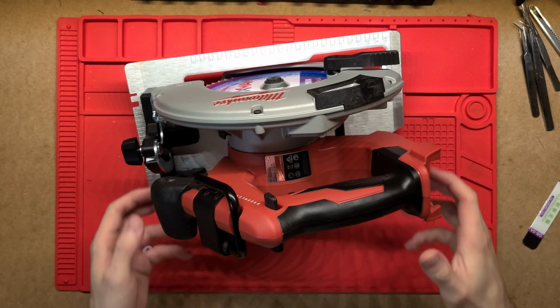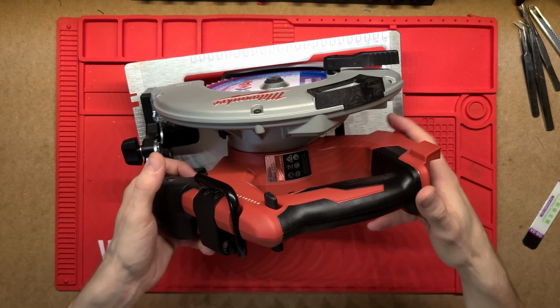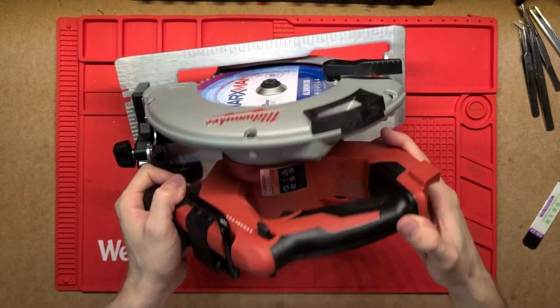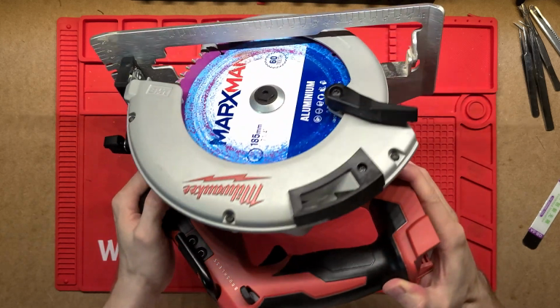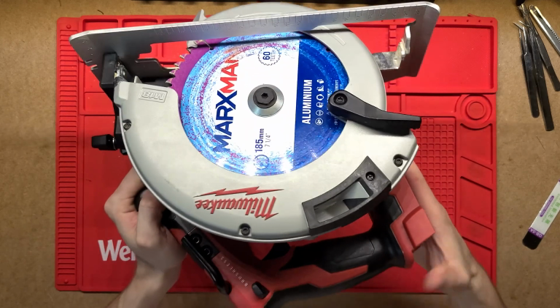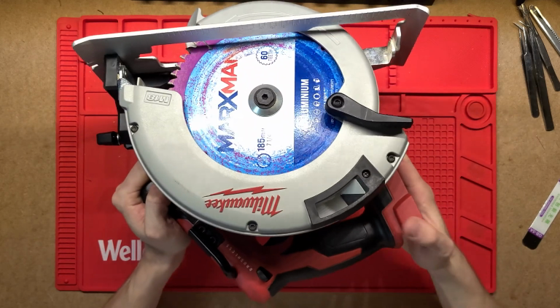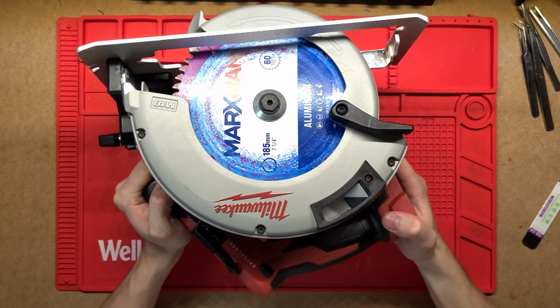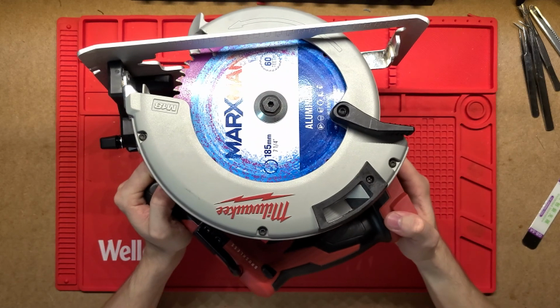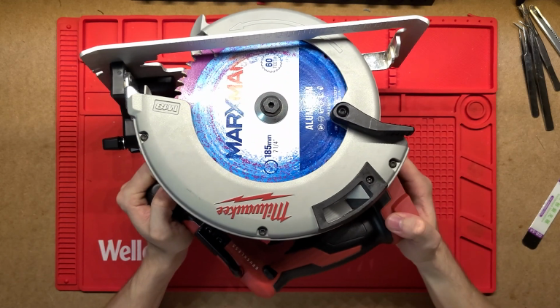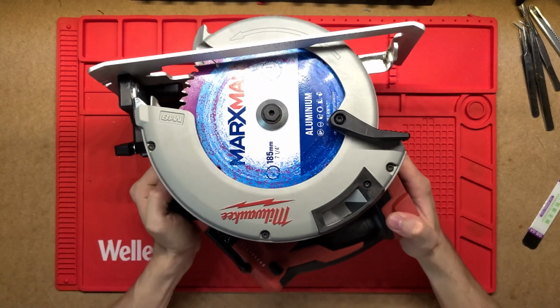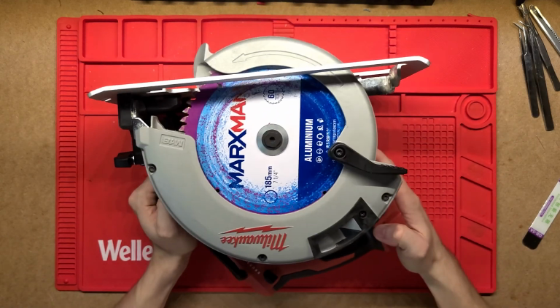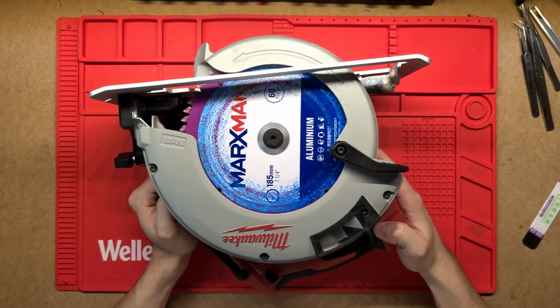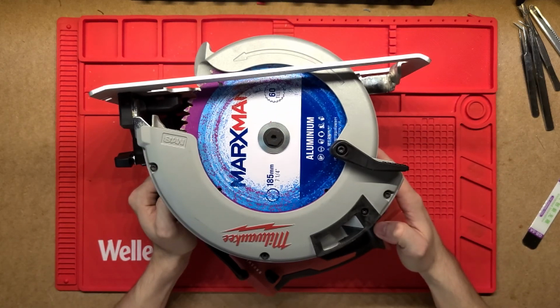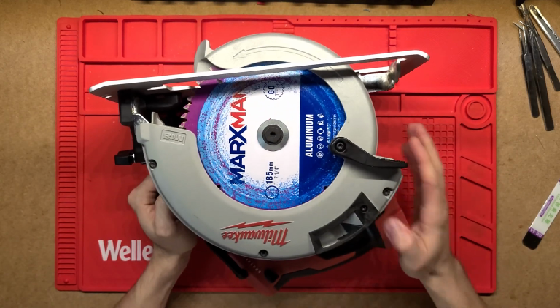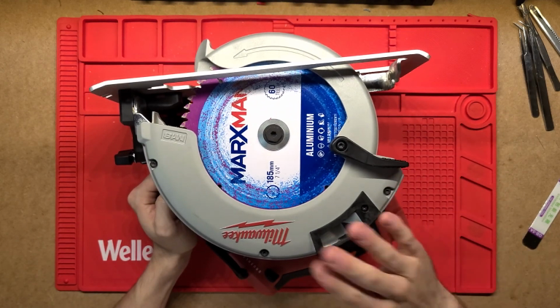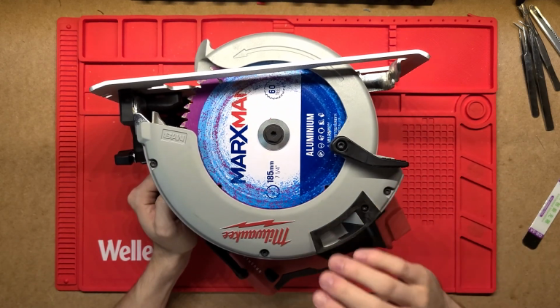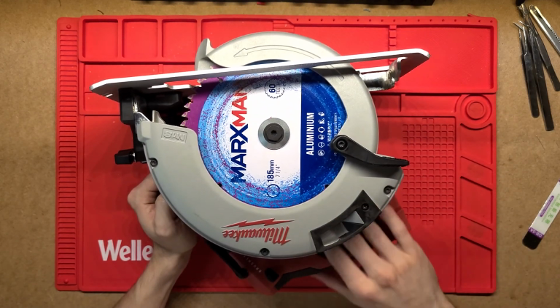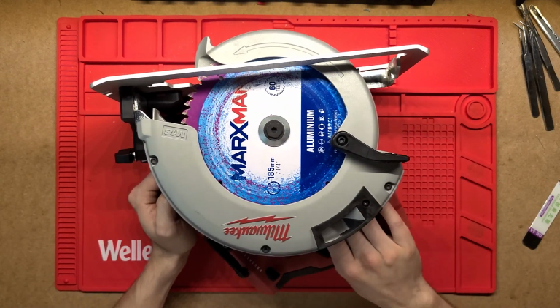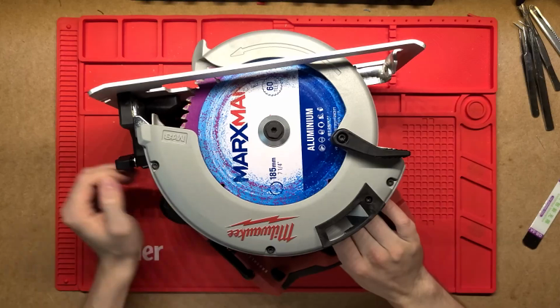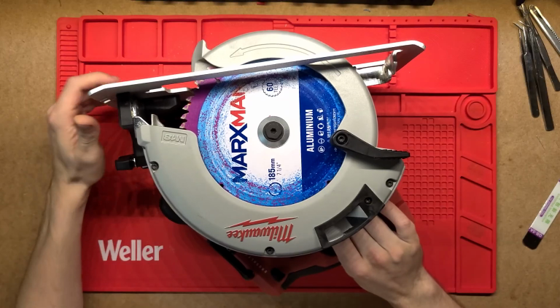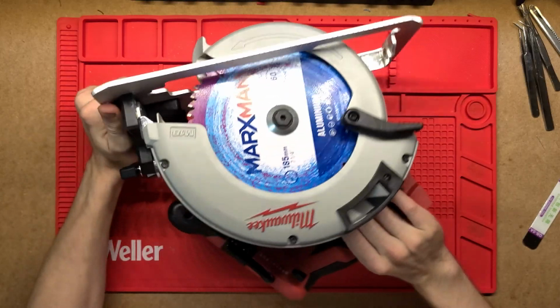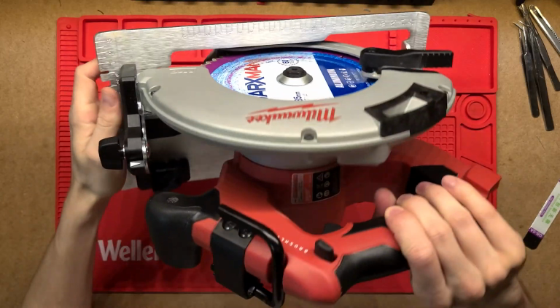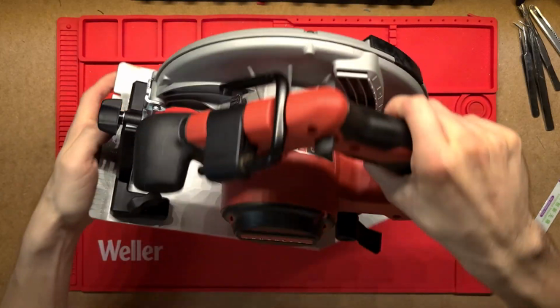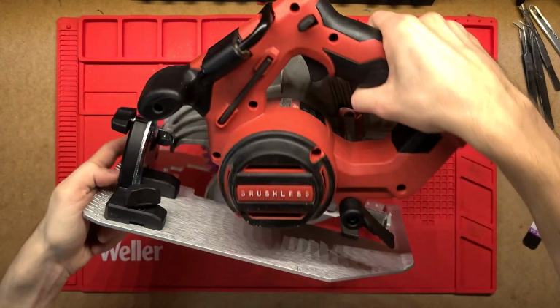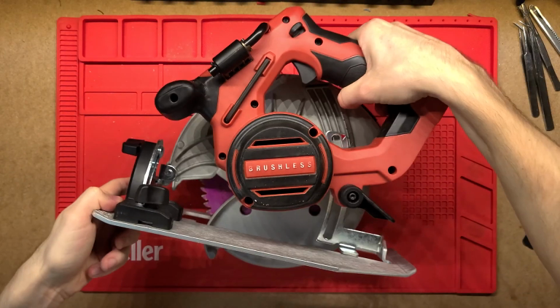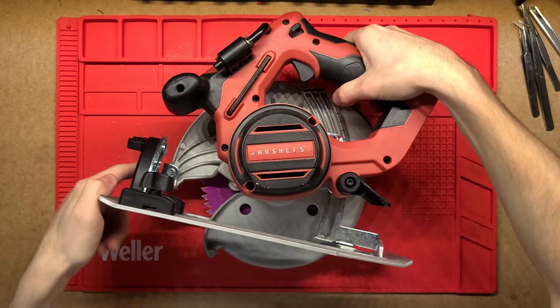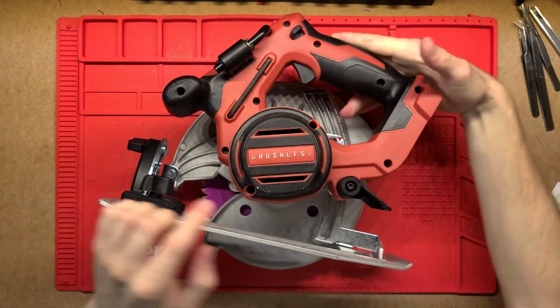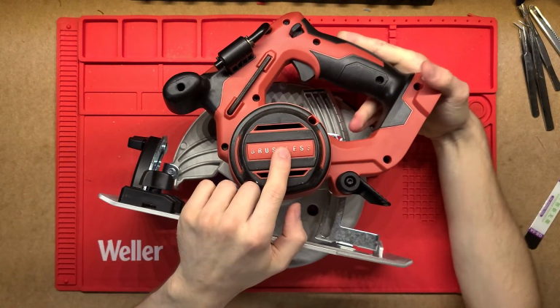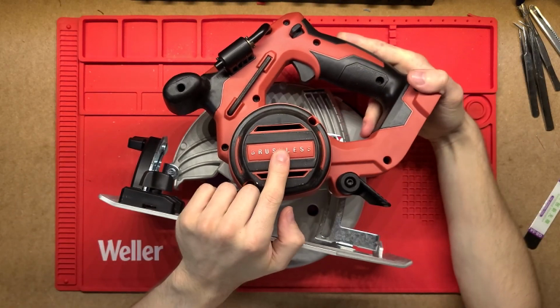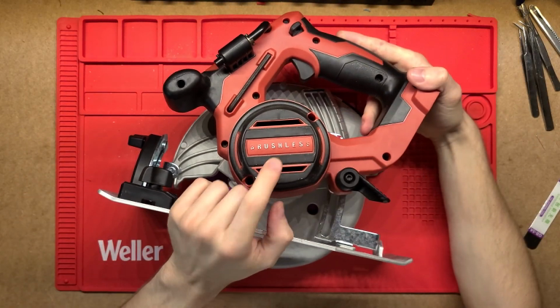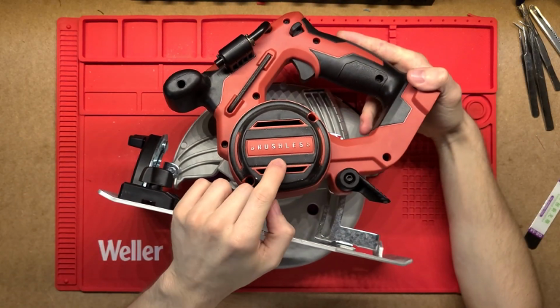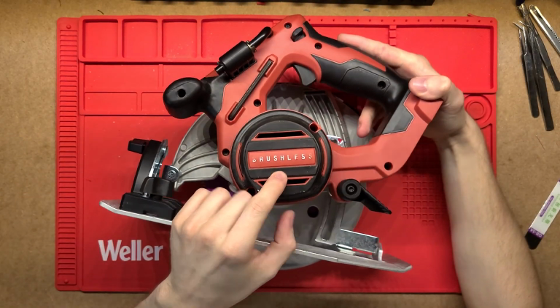G'day! Let's have a look at this Milwaukee circular saw. This is the brushless version, the fuel version, which just means it's got a brushless motor.